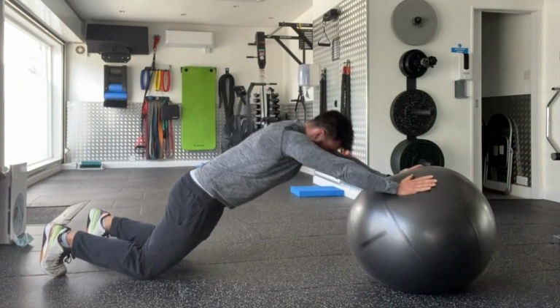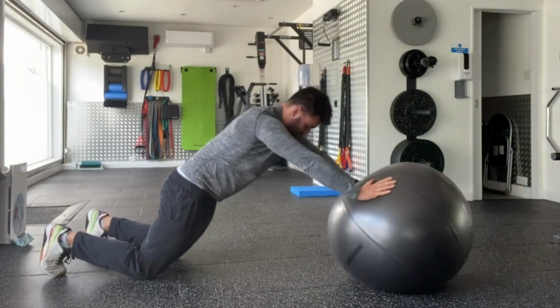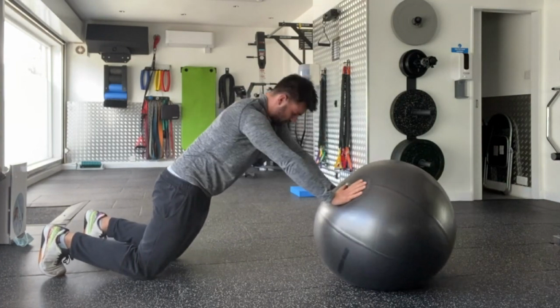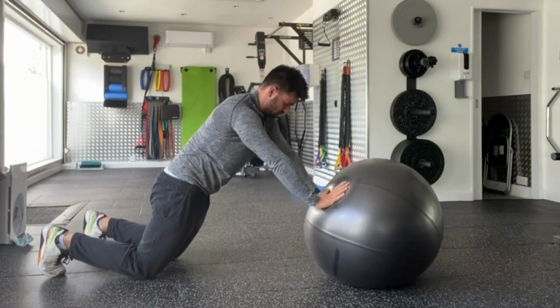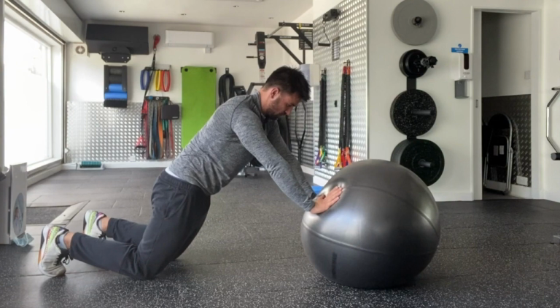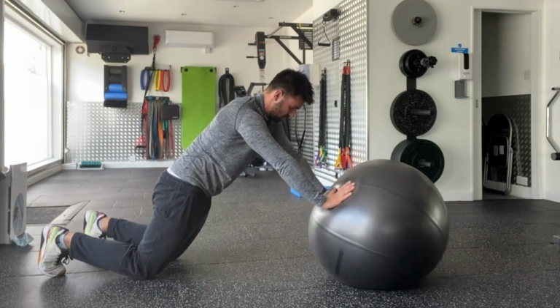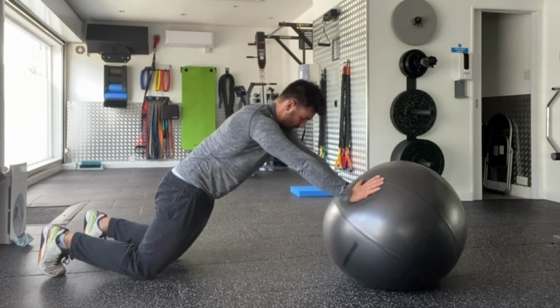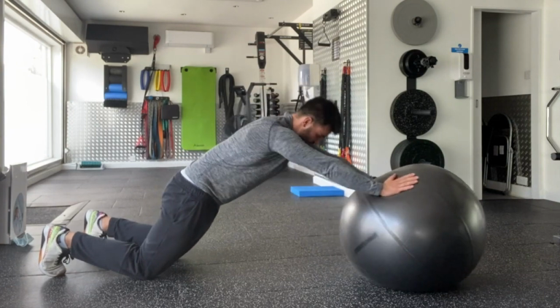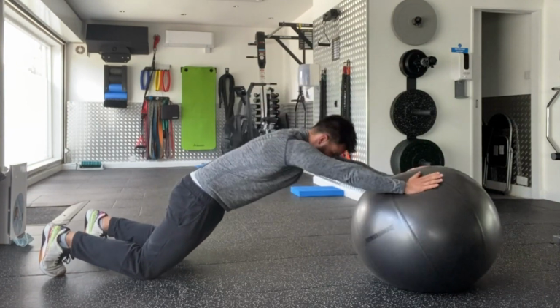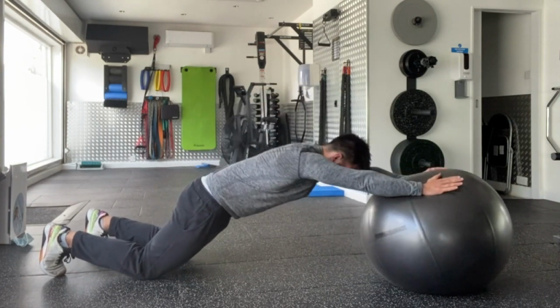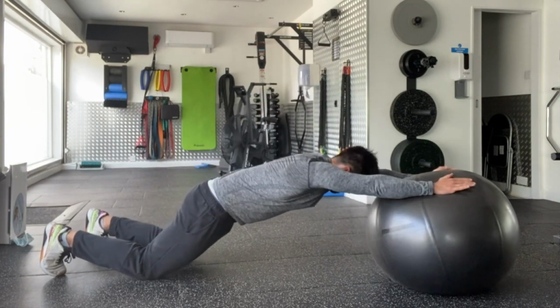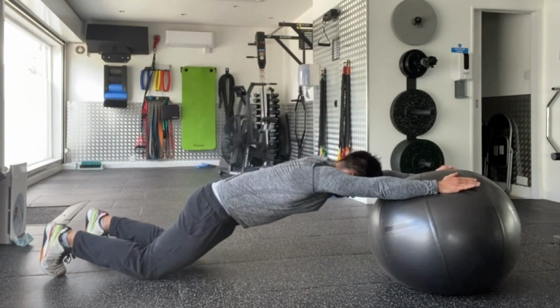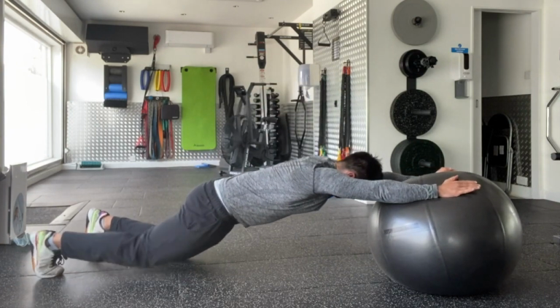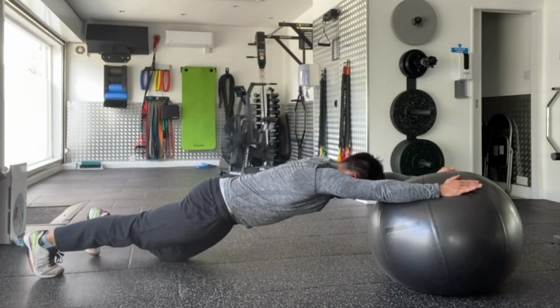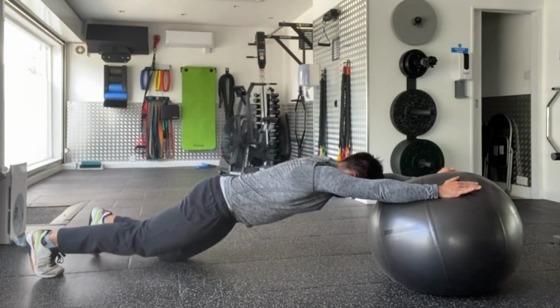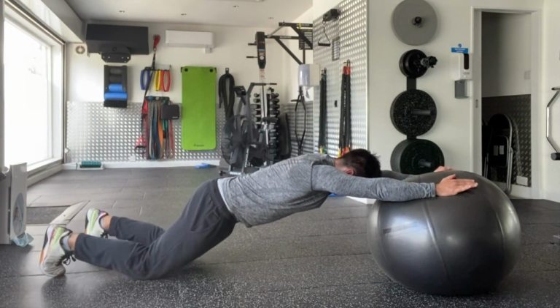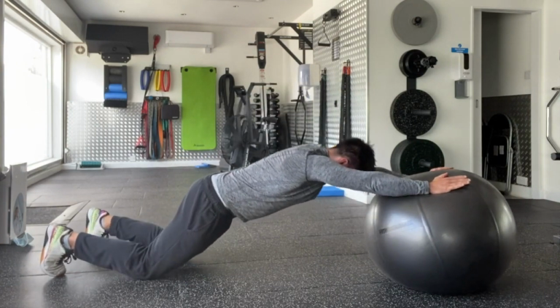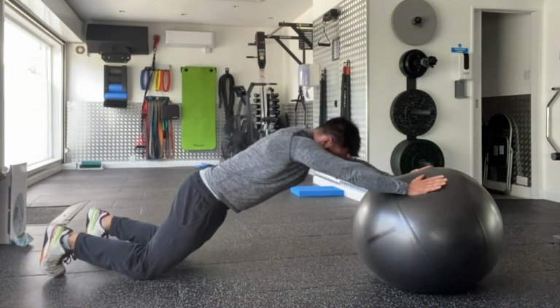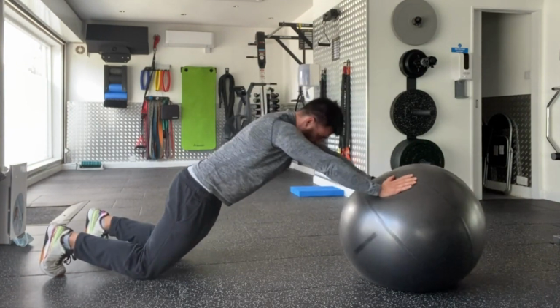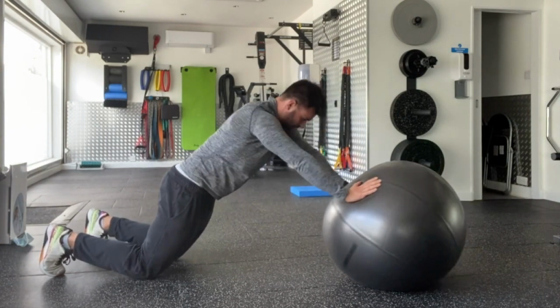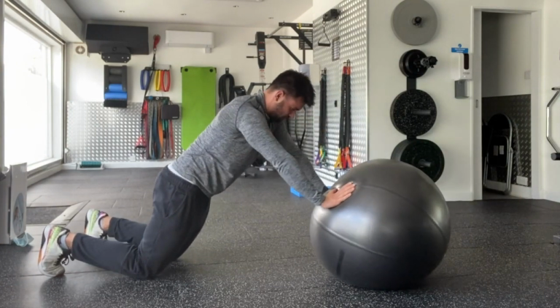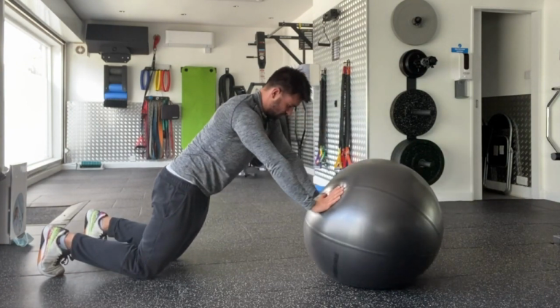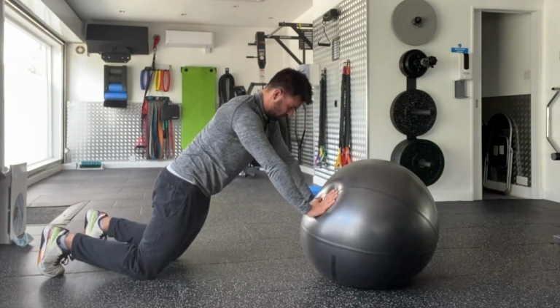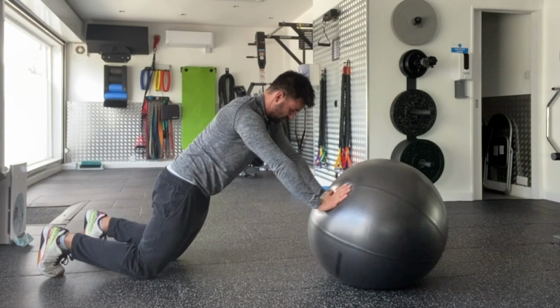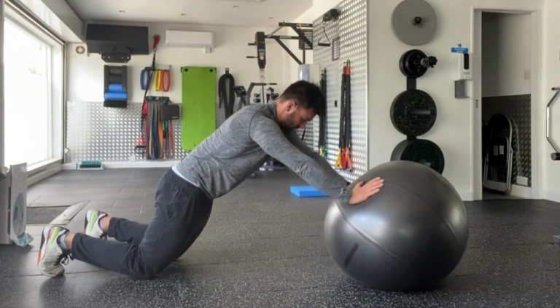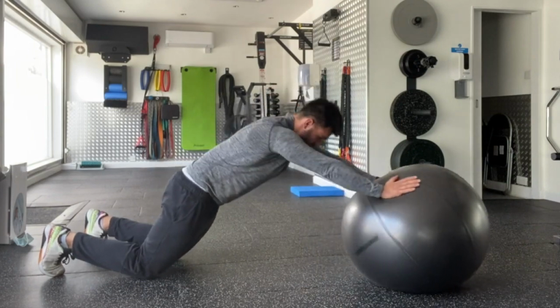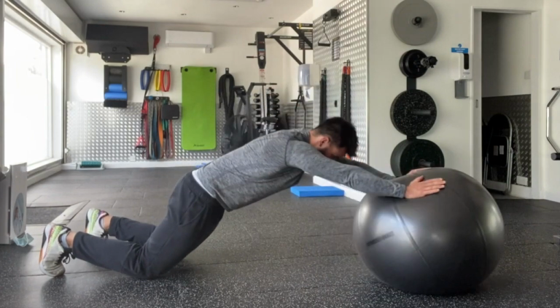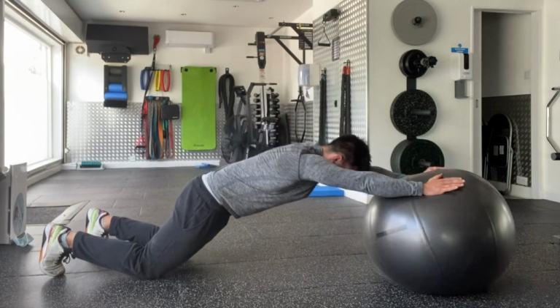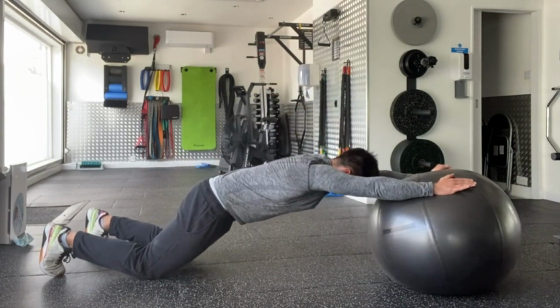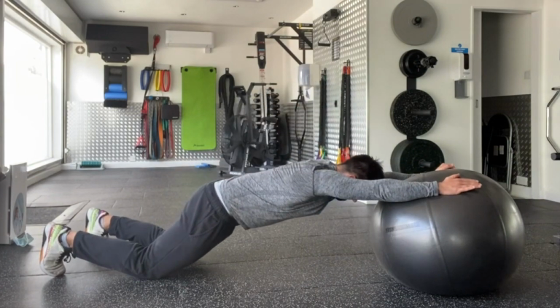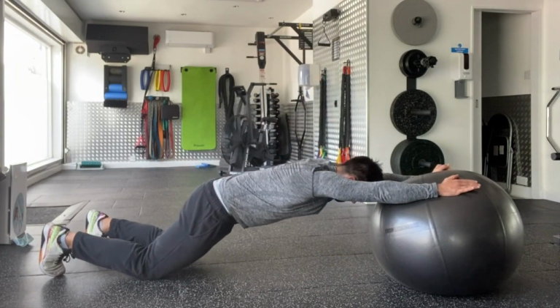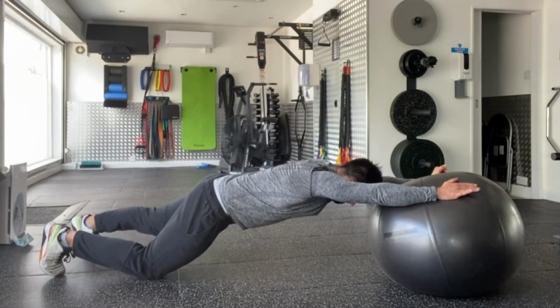From there, reach those arms long, getting them as extended as possible while keeping your ribcage stacked on top of your pelvis, trying to get the armpit of your elbow in line with your ear as best you can.